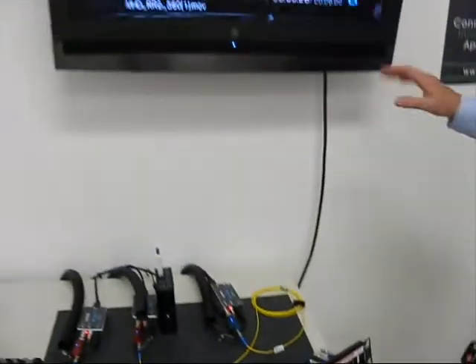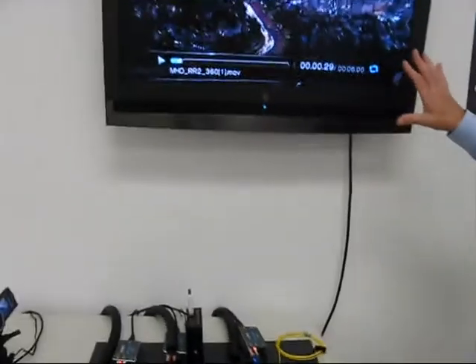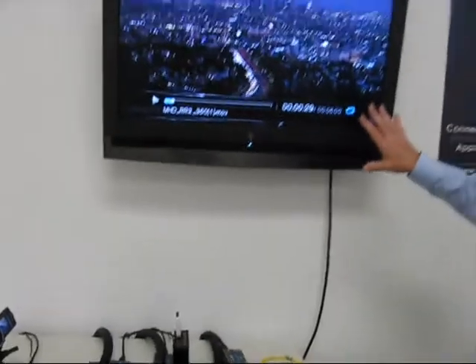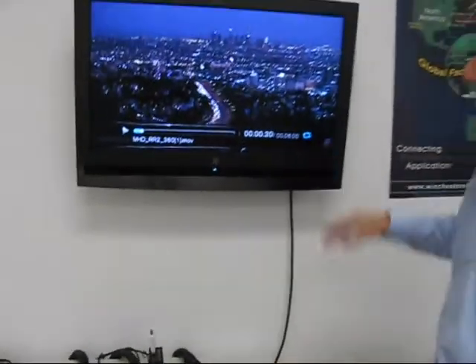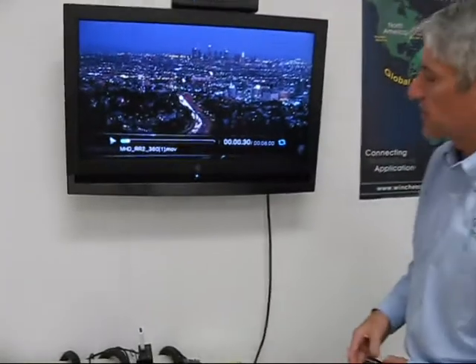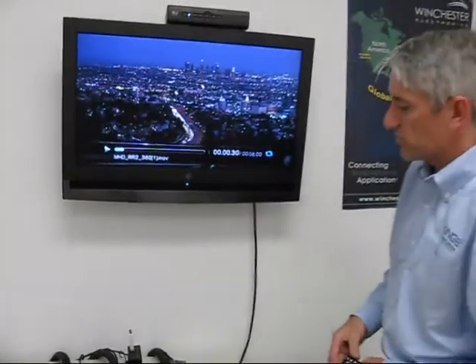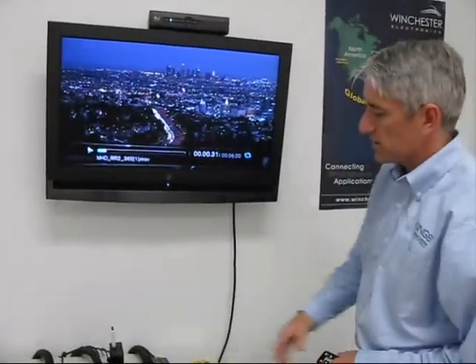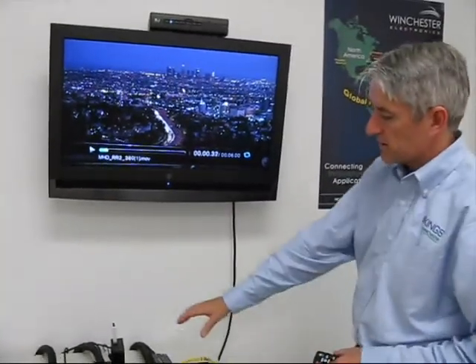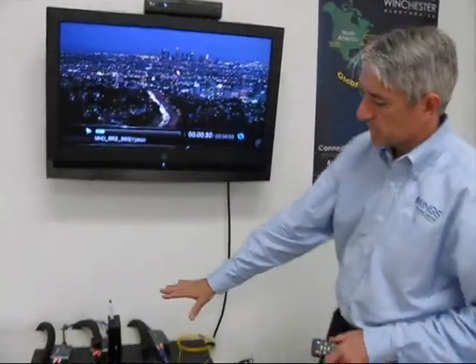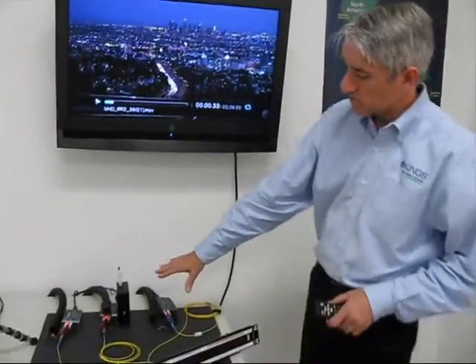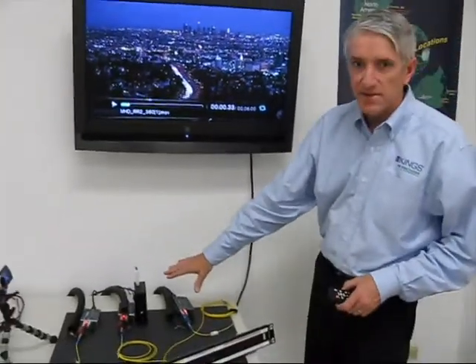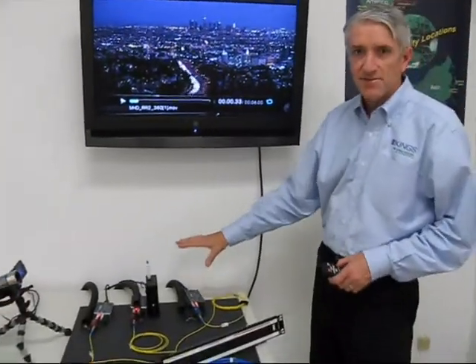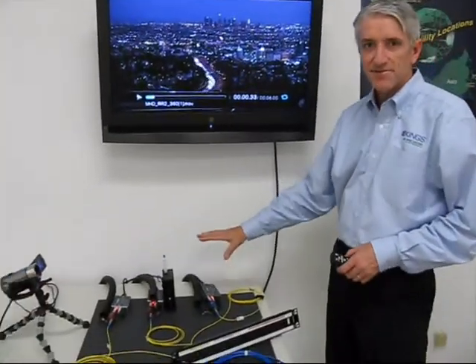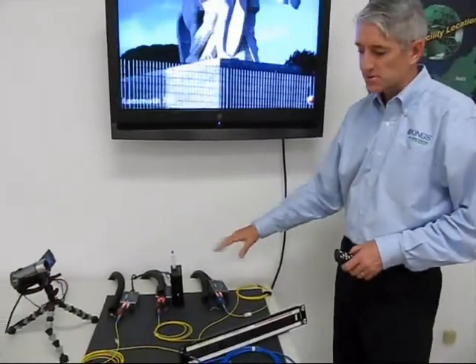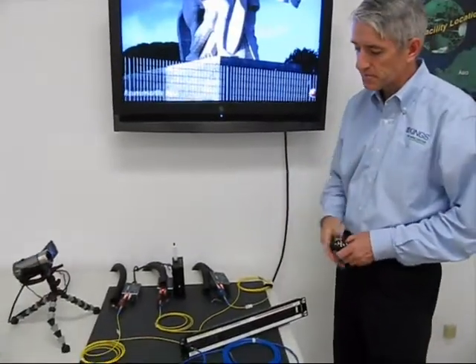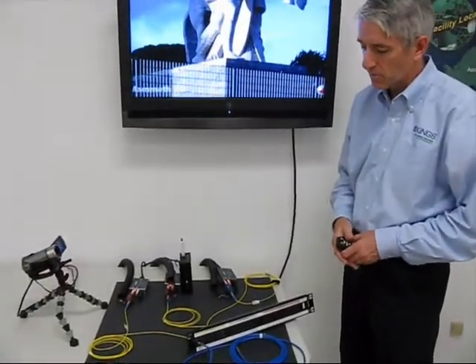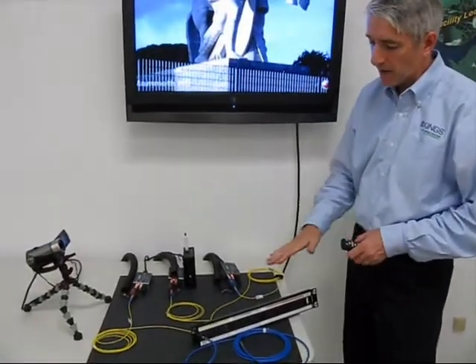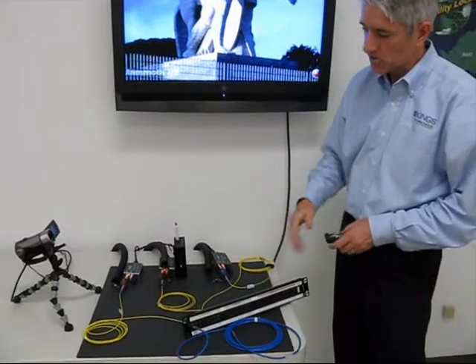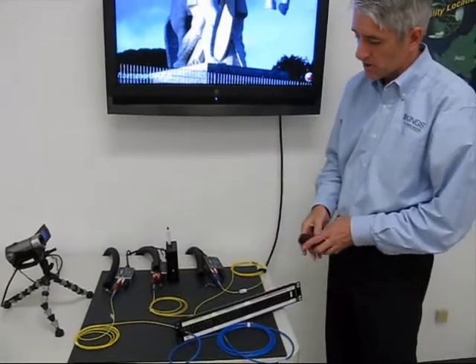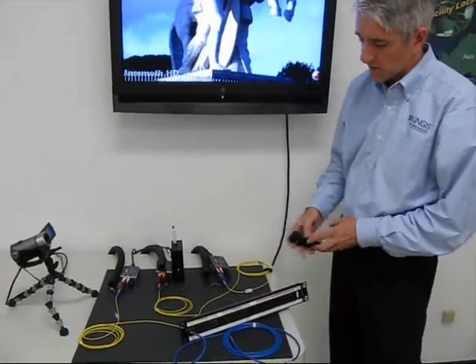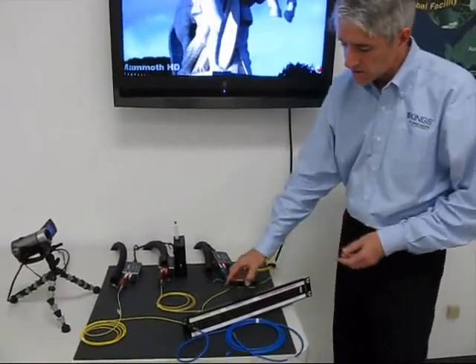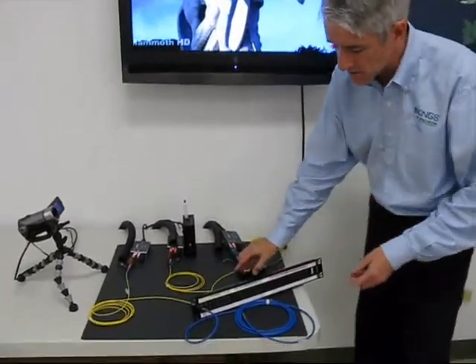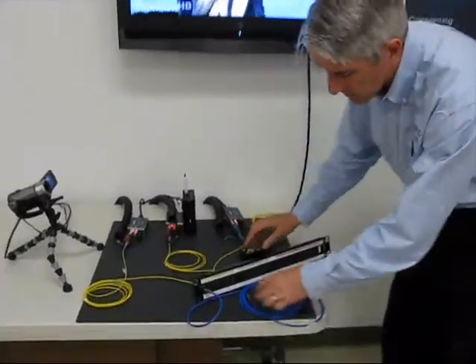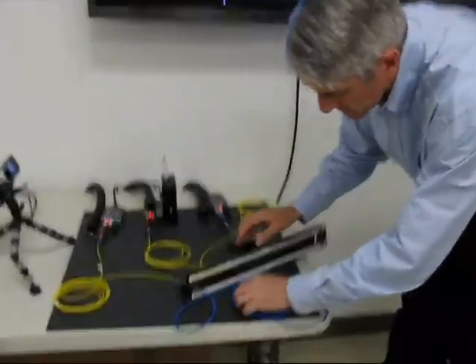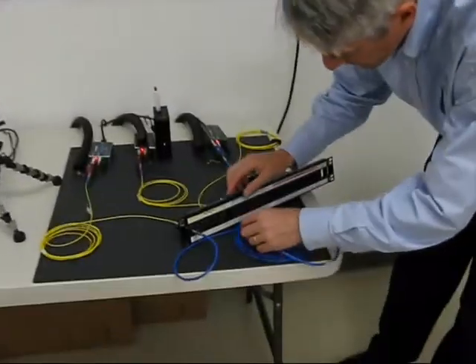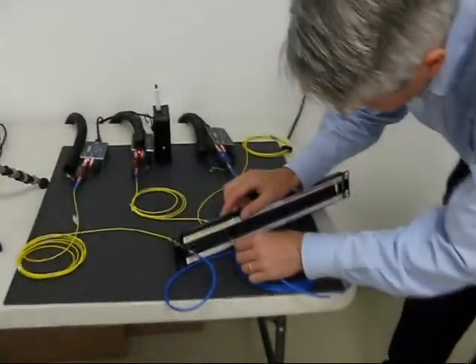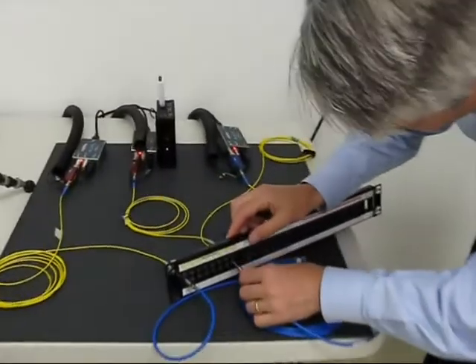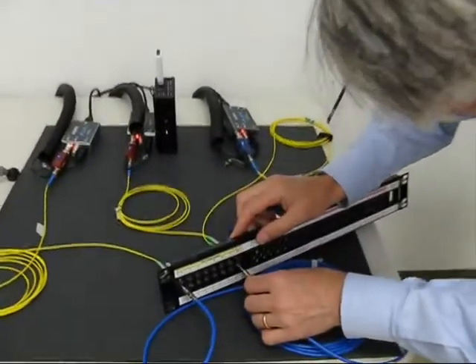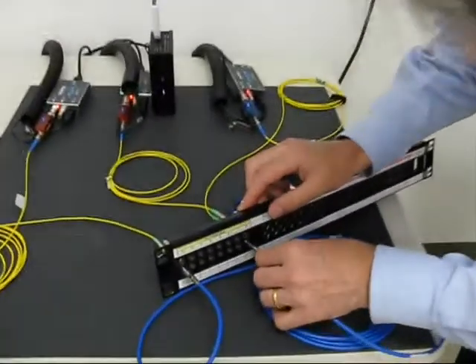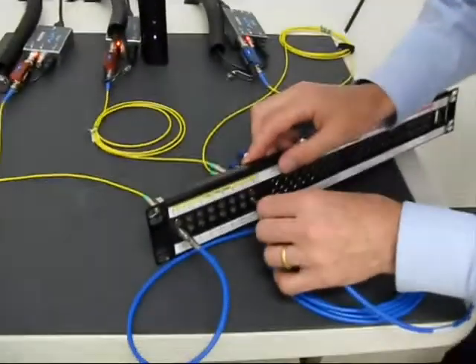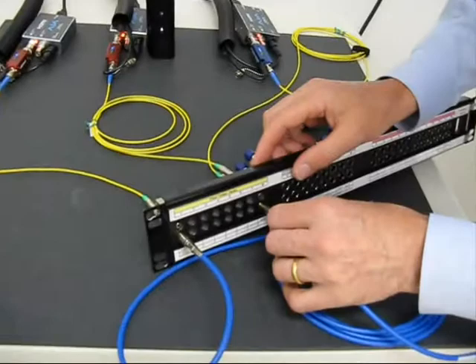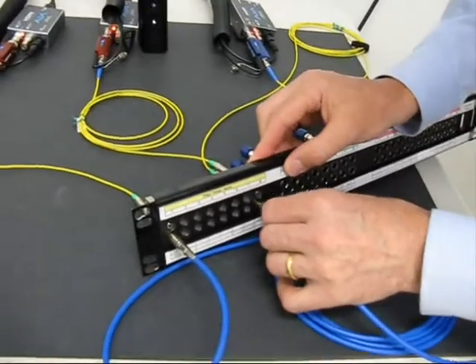So this is the signal that's coming out of the WDTV system. When we patch over, we'll actually see the signal coming in from the HD video camera.